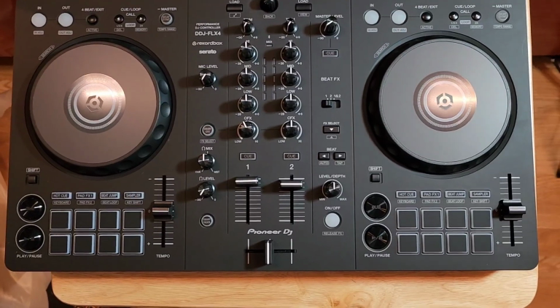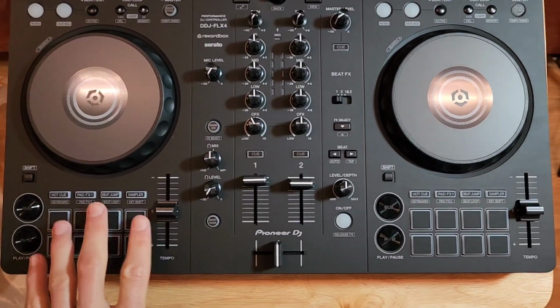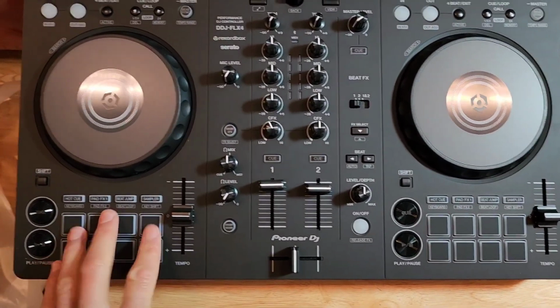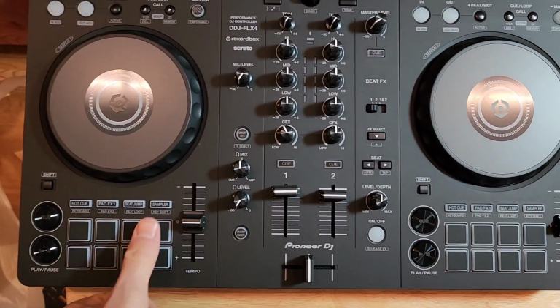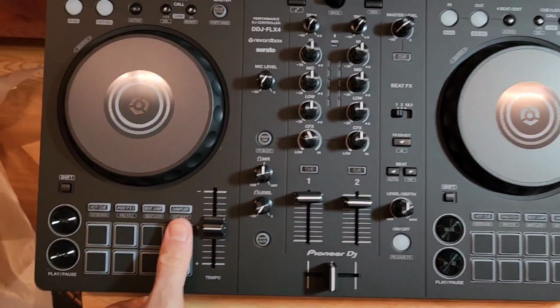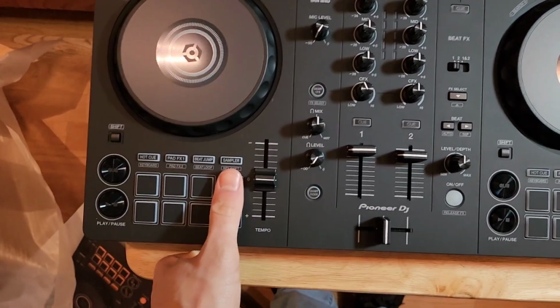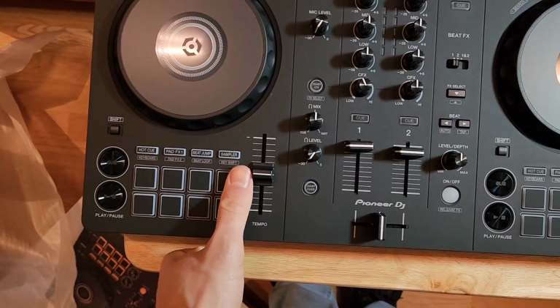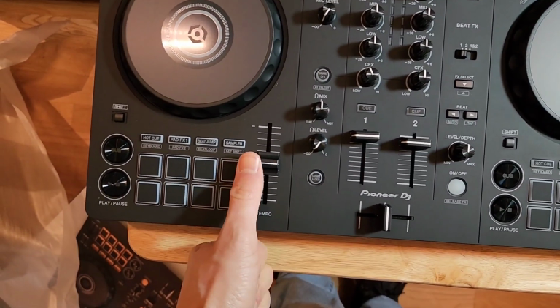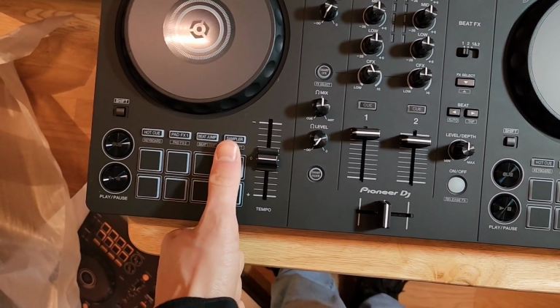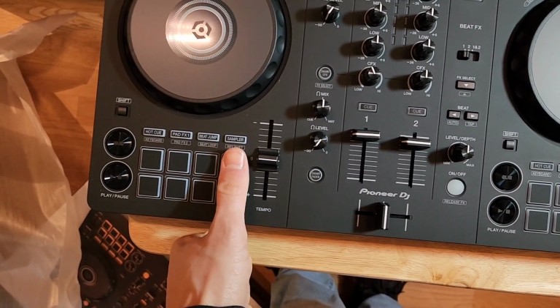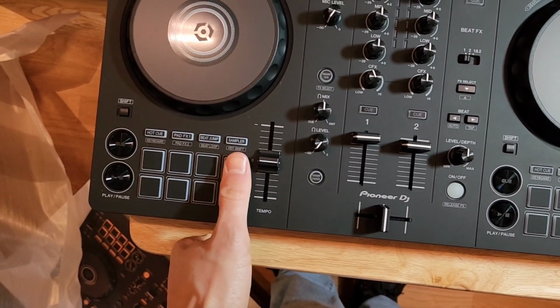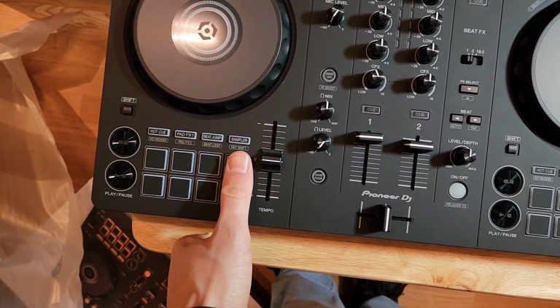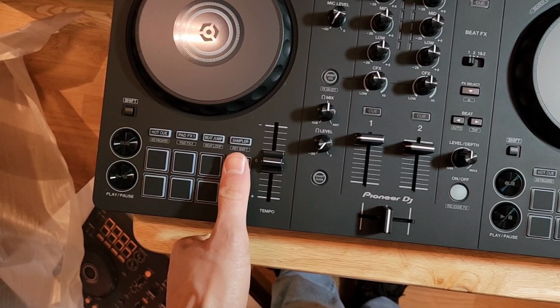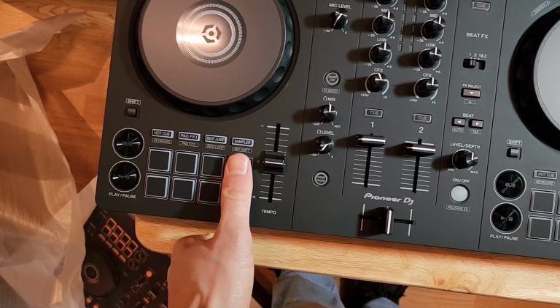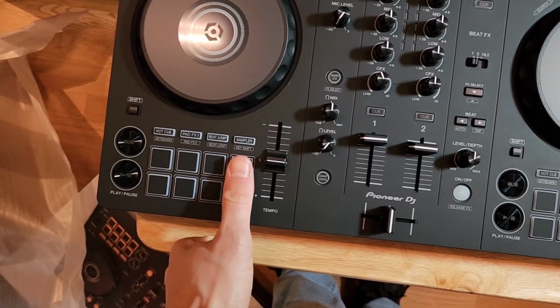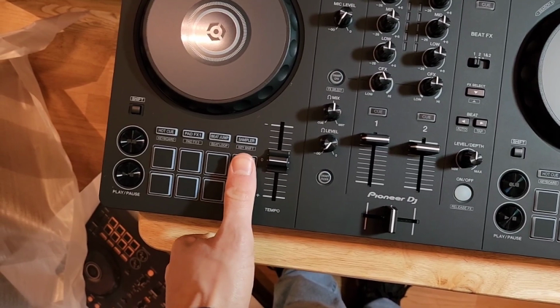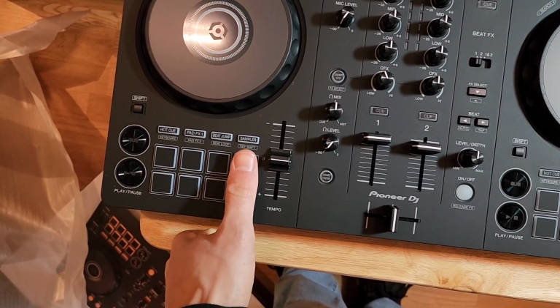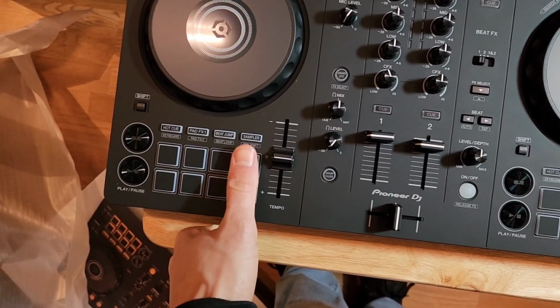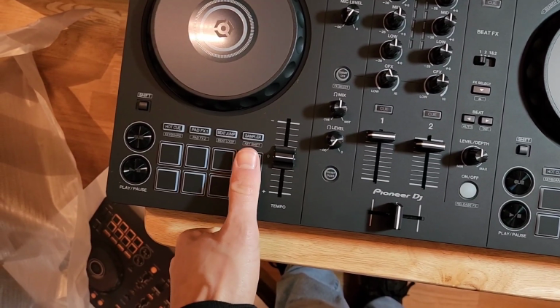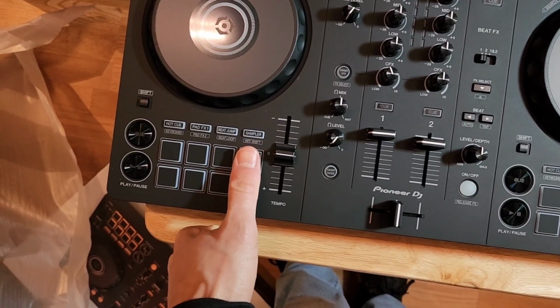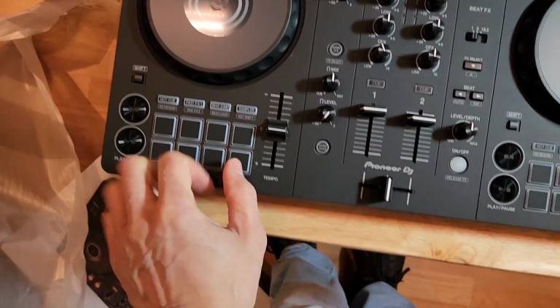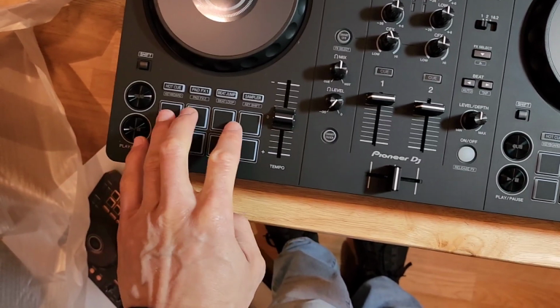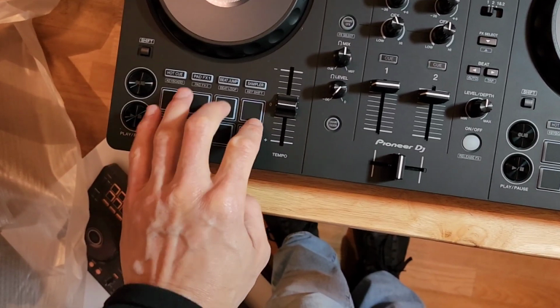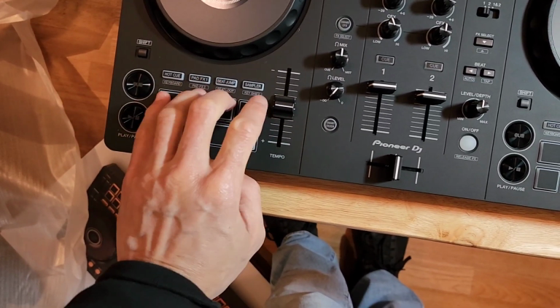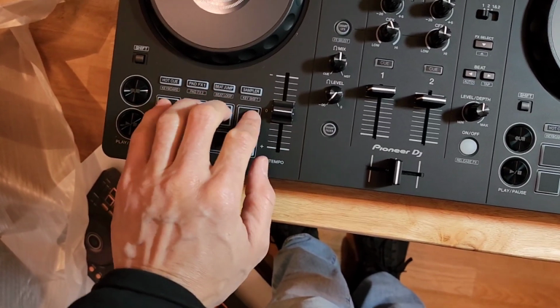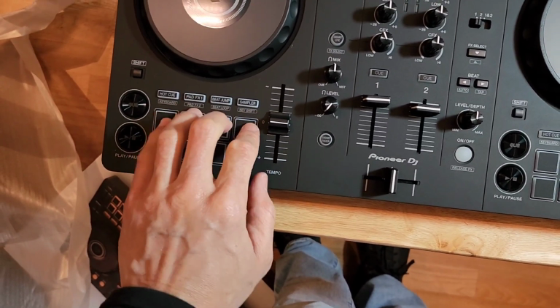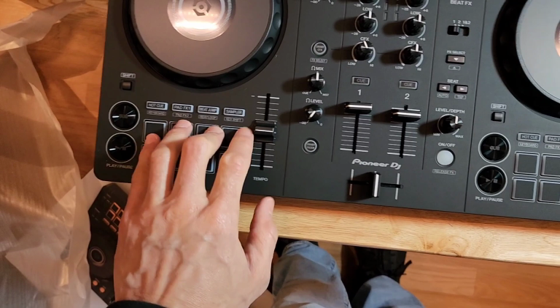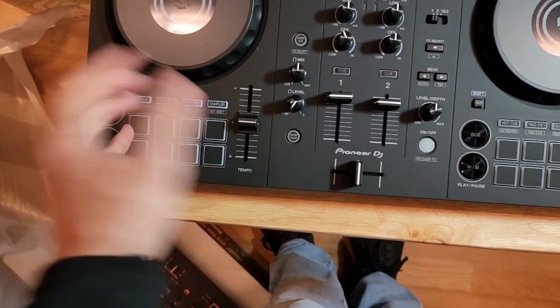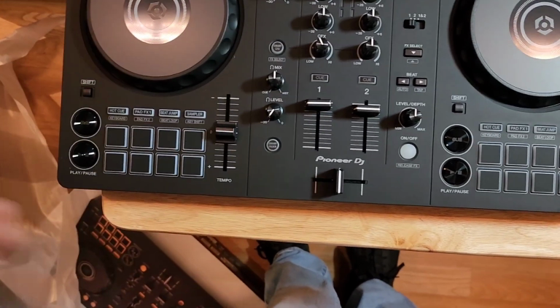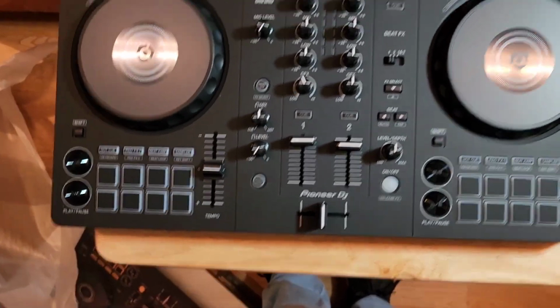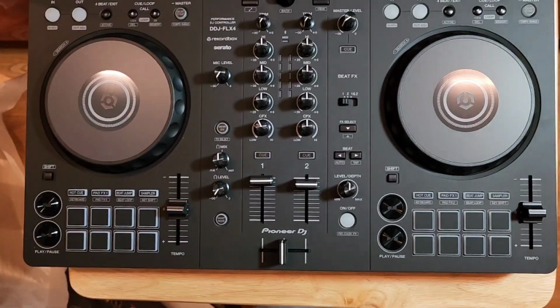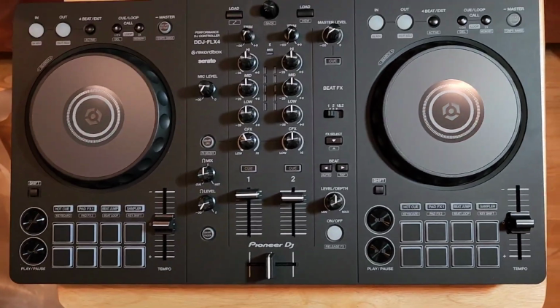It's pretty small — I don't know if you can see my thumb, but I don't have the world's smallest thumbs. I'd say these pads are smaller than I'm used to, but that's cool because I wanted something compact.